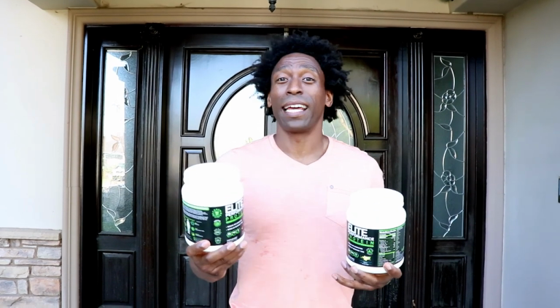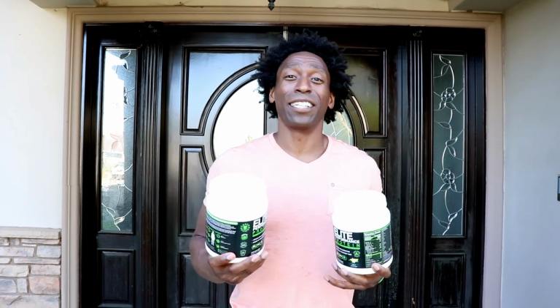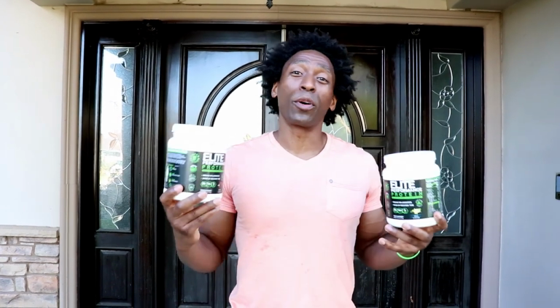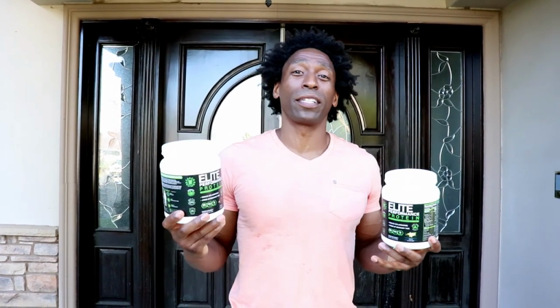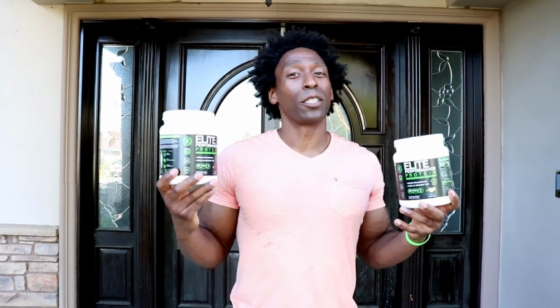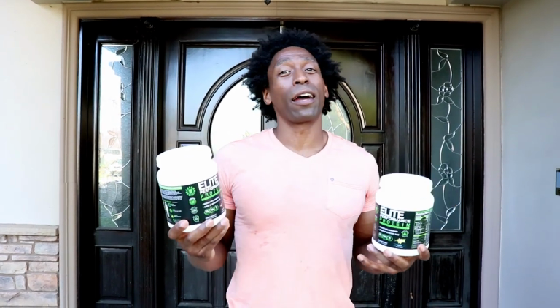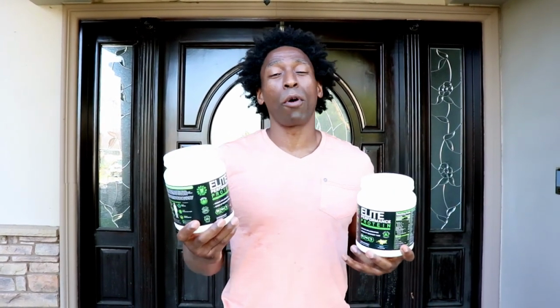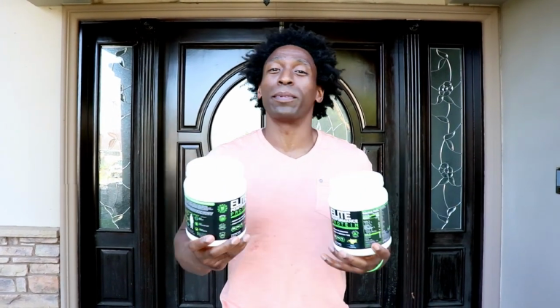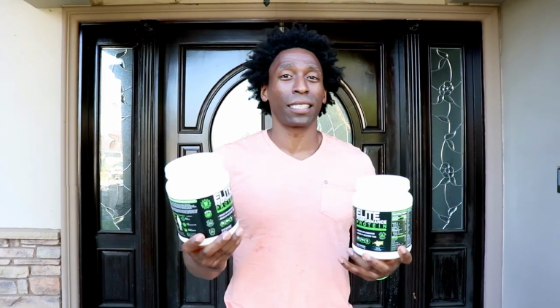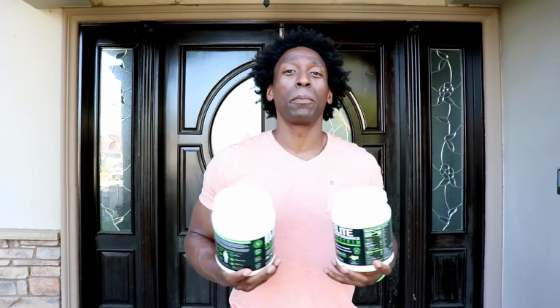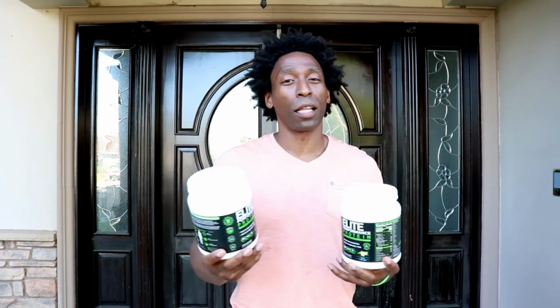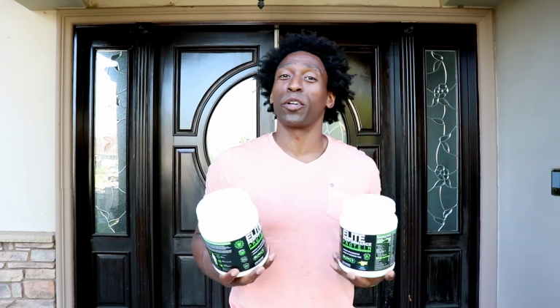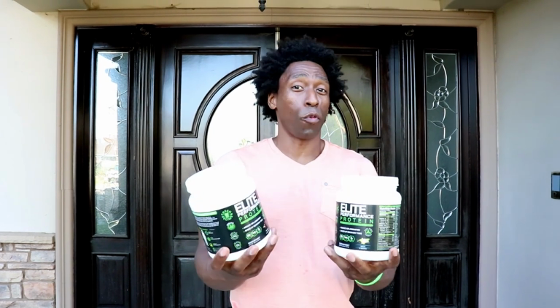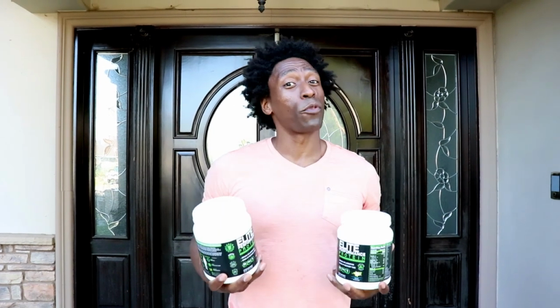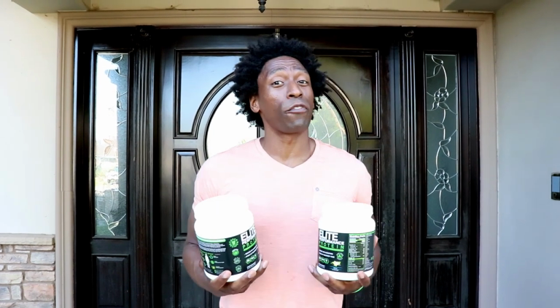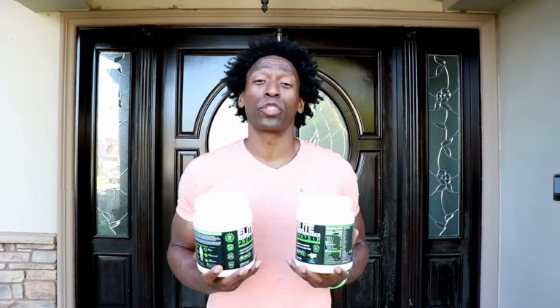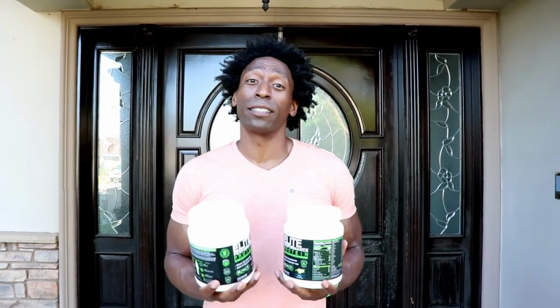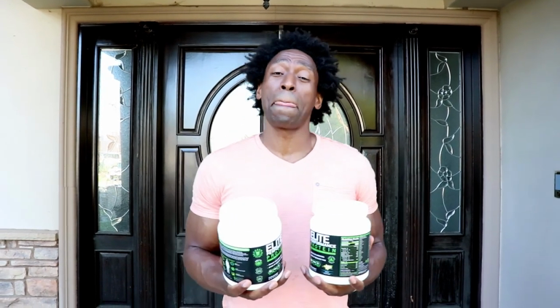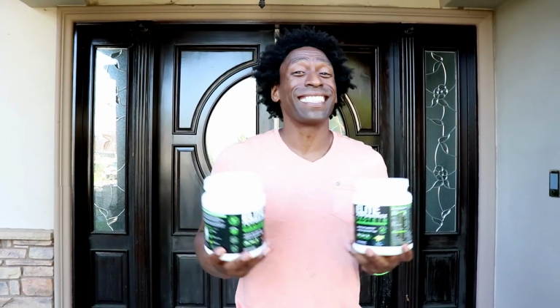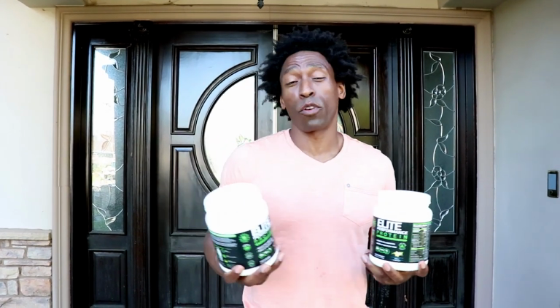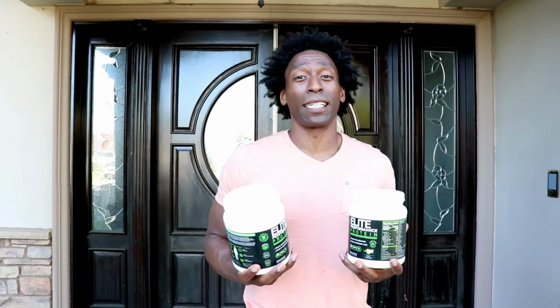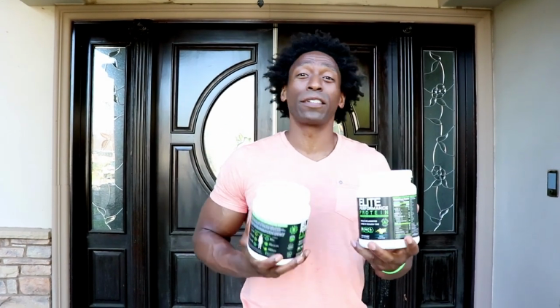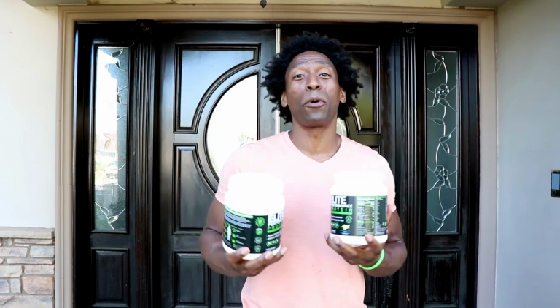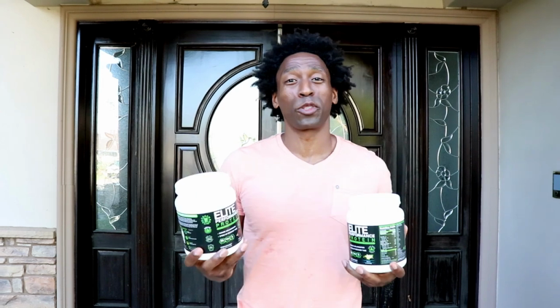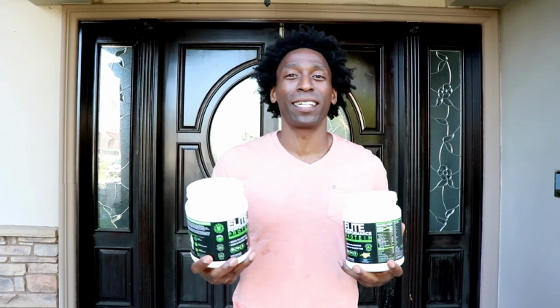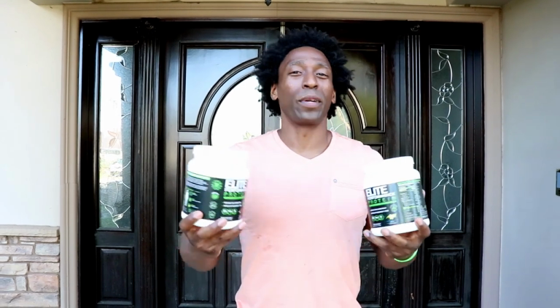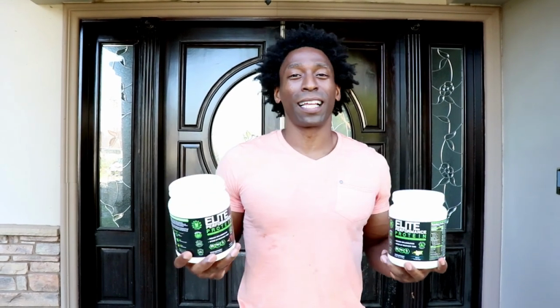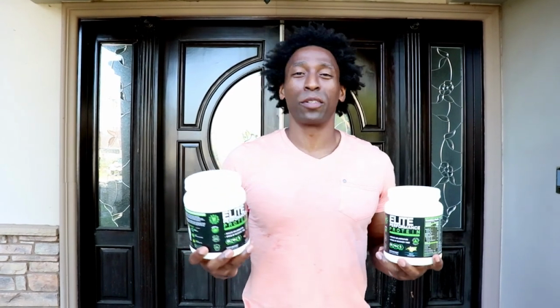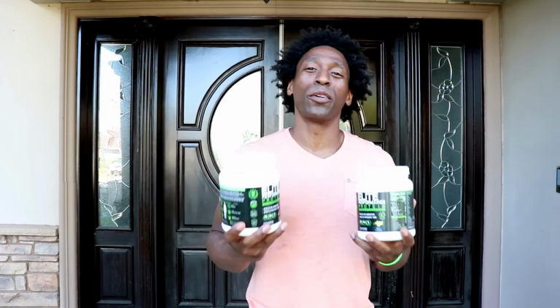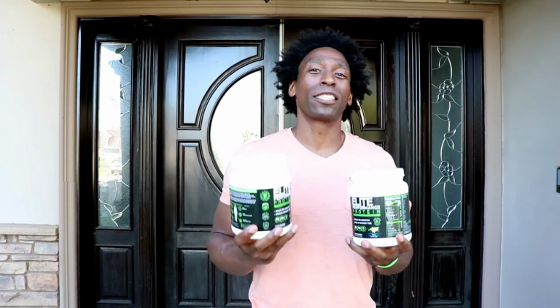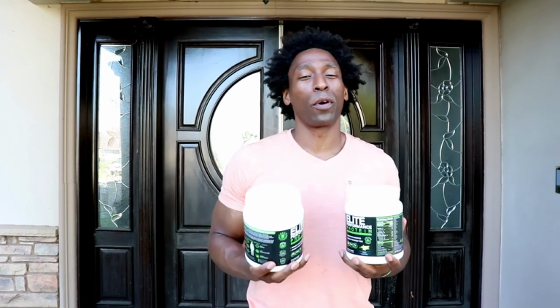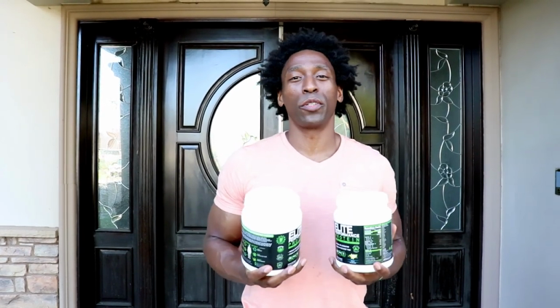We've been working on this product for about a year and we're so confident to put it out on the market. We've been testing it, people love it, so we're bringing it here for you. It's not even on the website yet, because every time I post on social media we end up selling out.